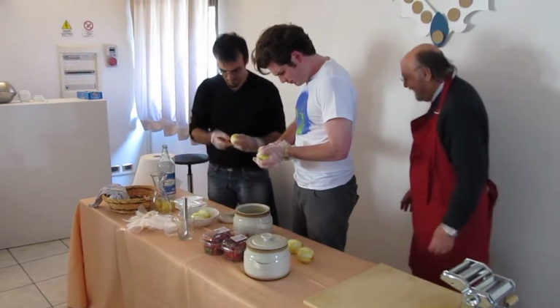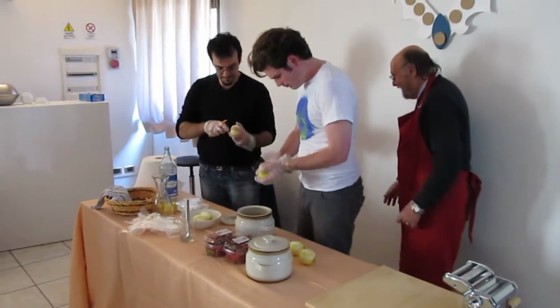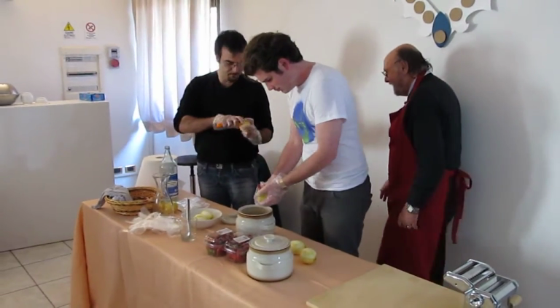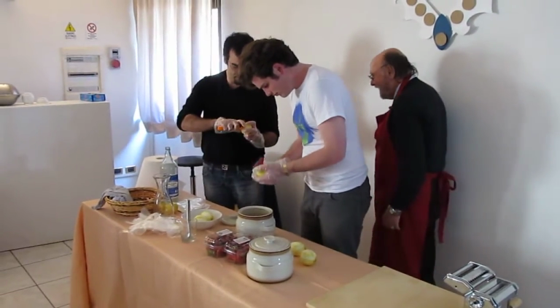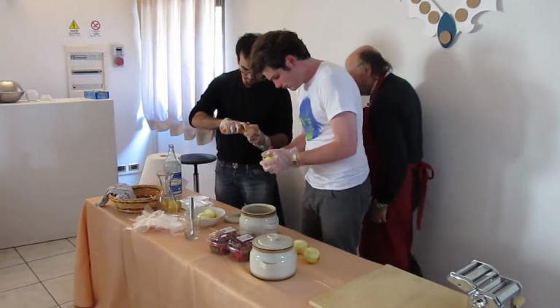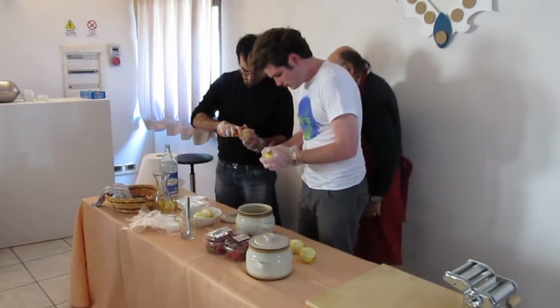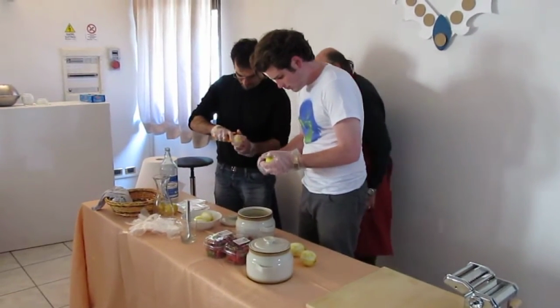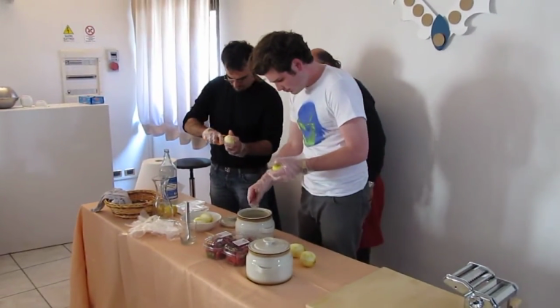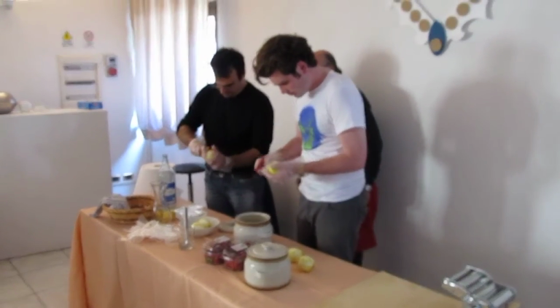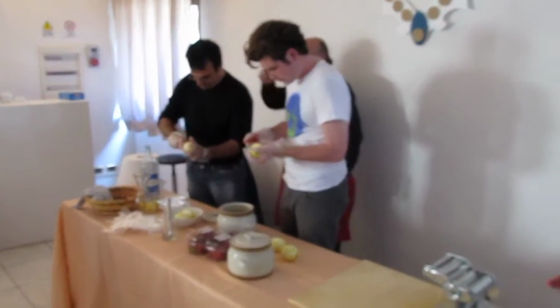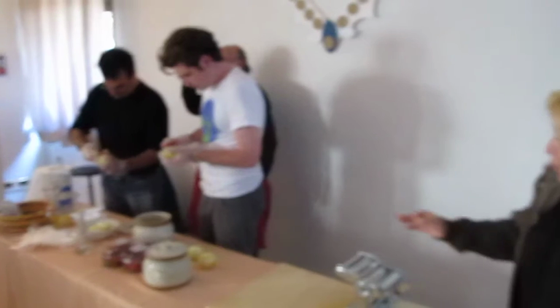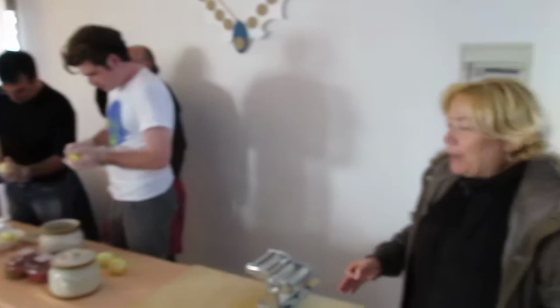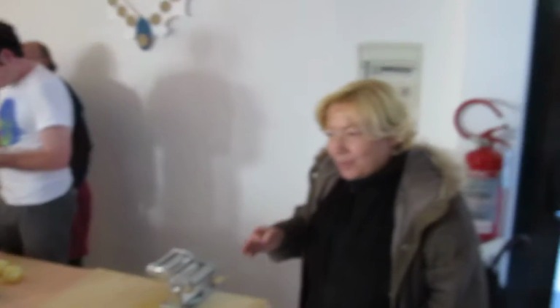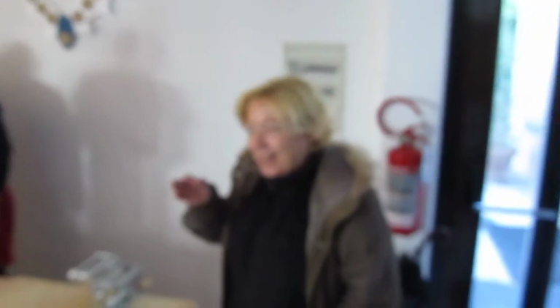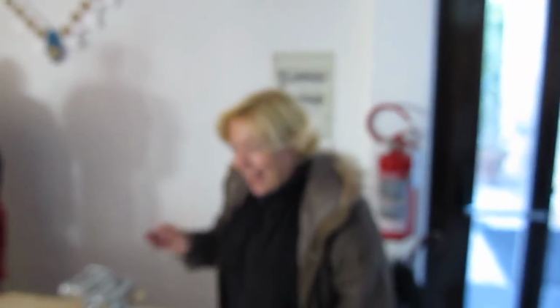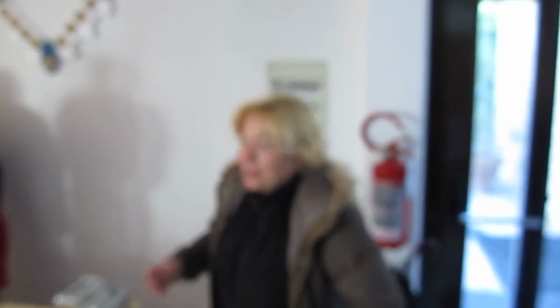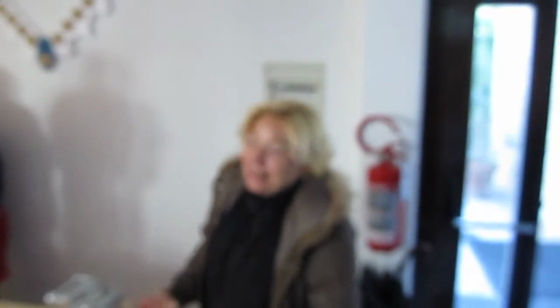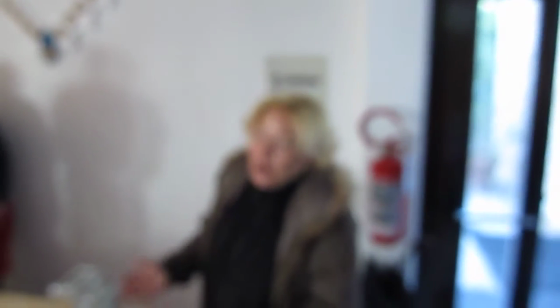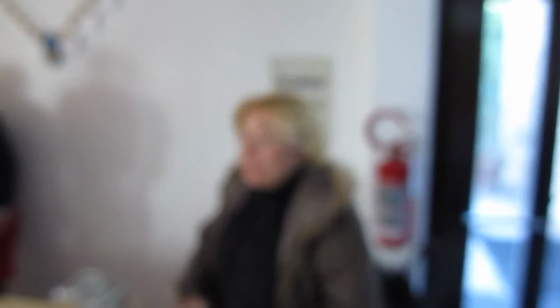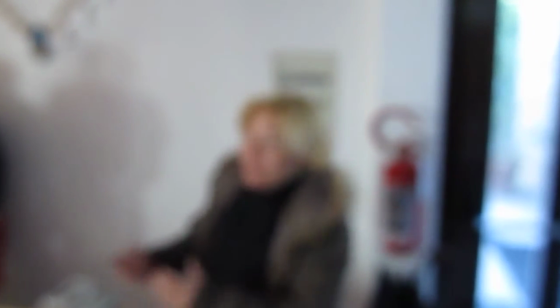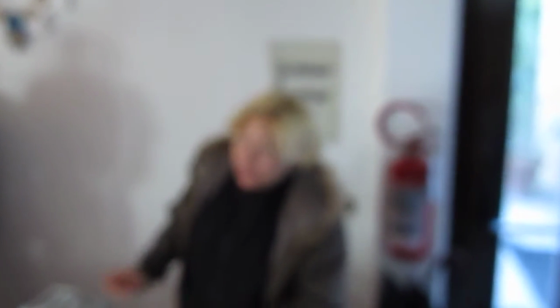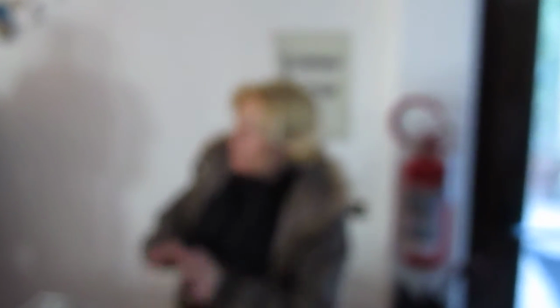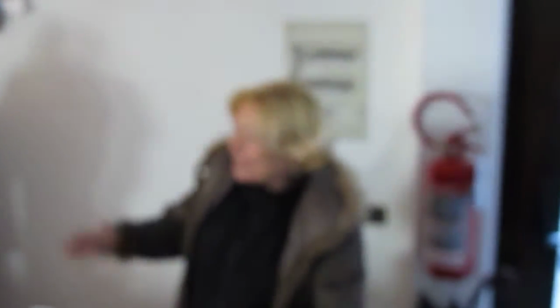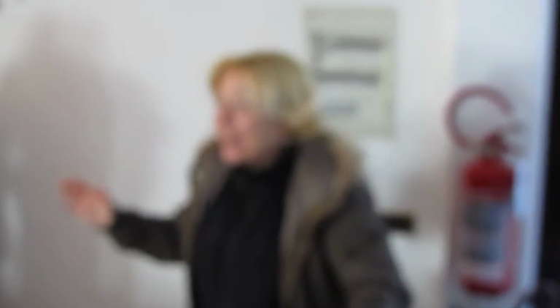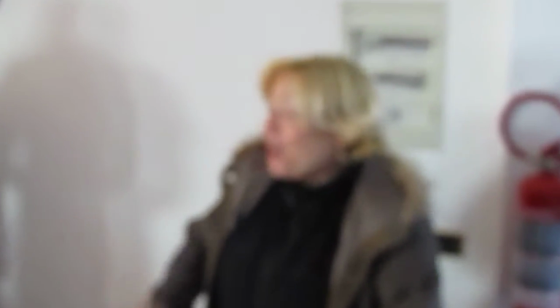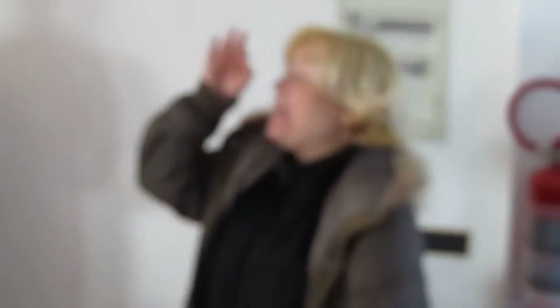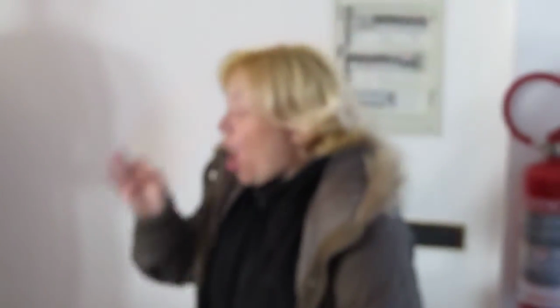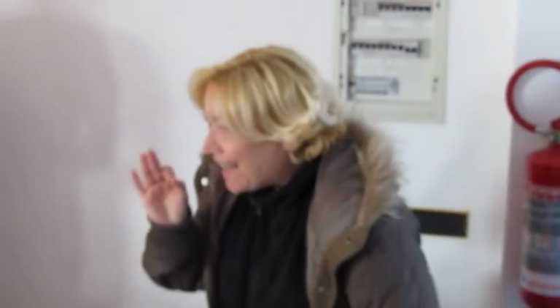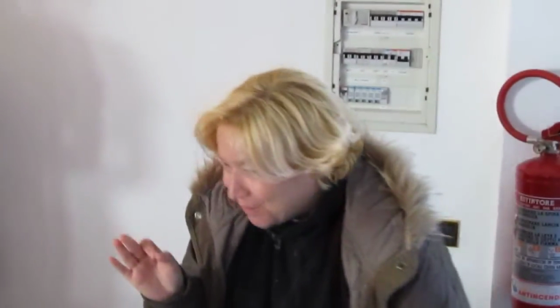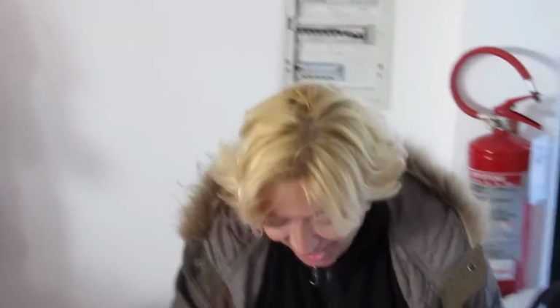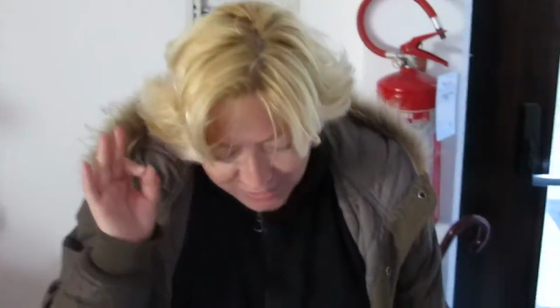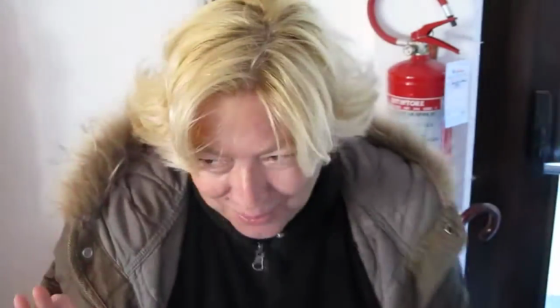What I like about my father is that he really literally teaches you how to do it. You have to peel all these lemons — it's not like a demonstration where you peel just one. You have to peel all the lemons.